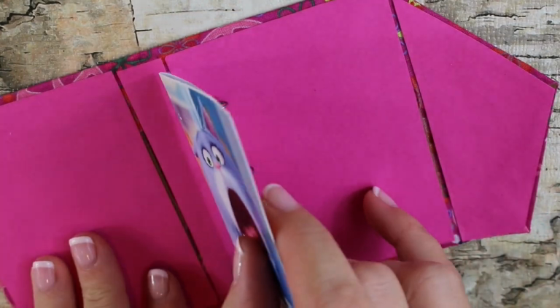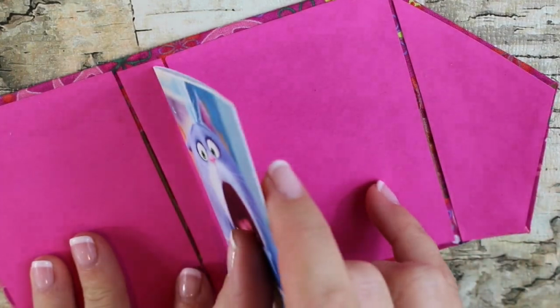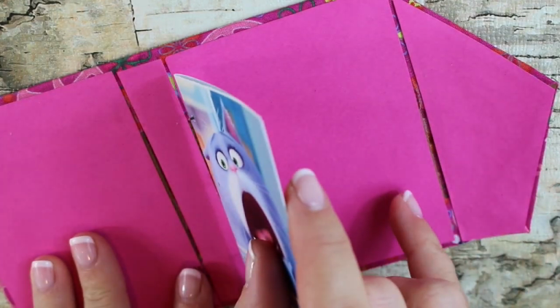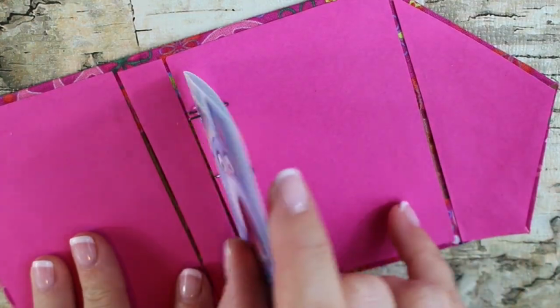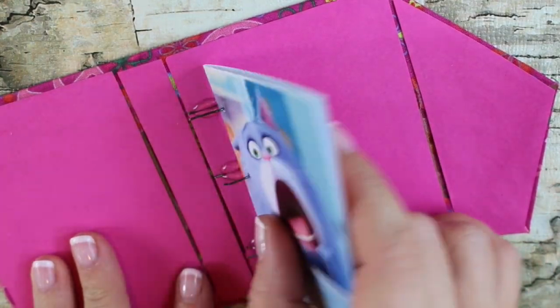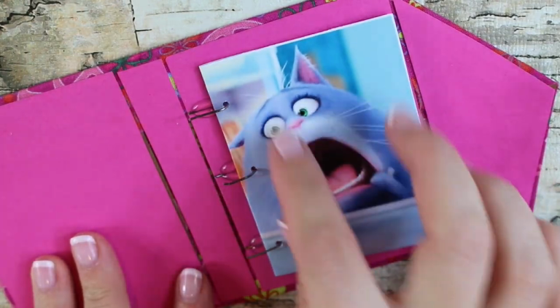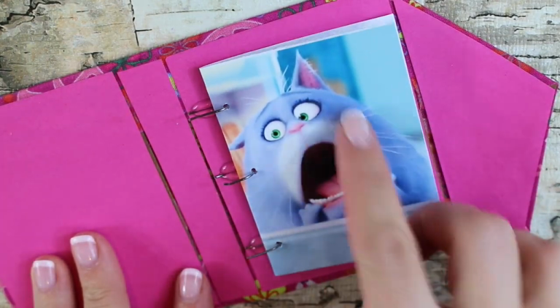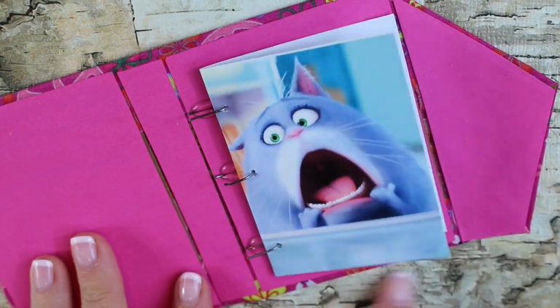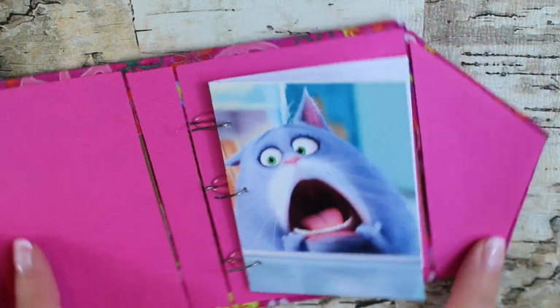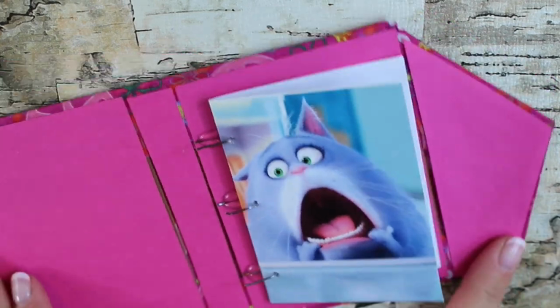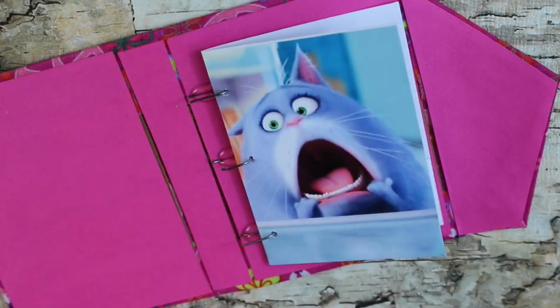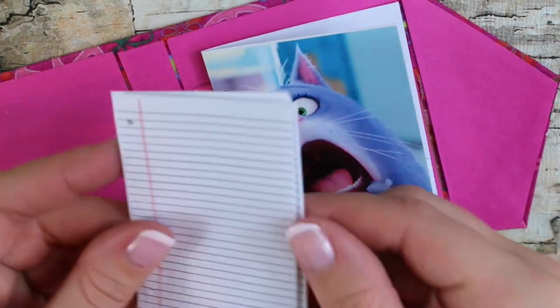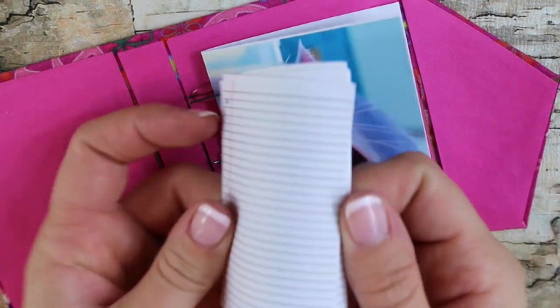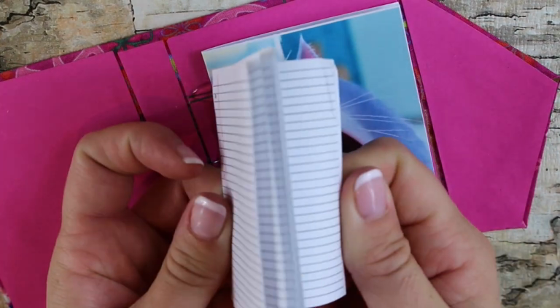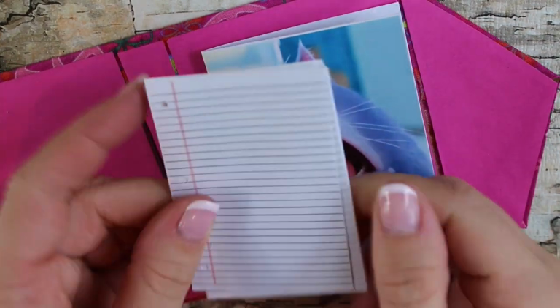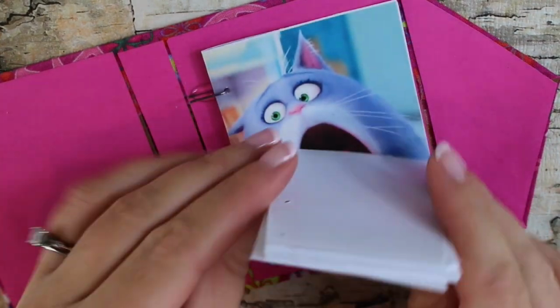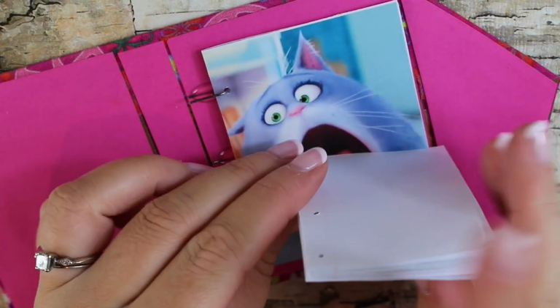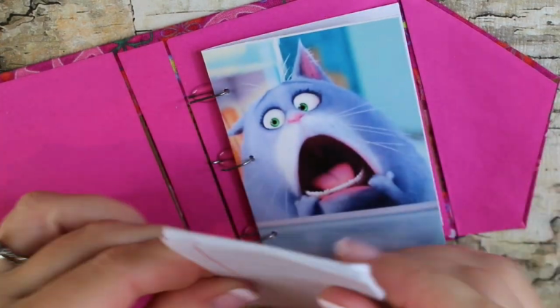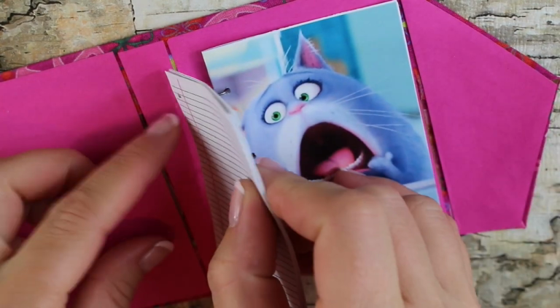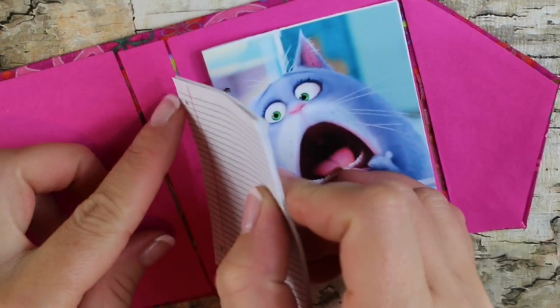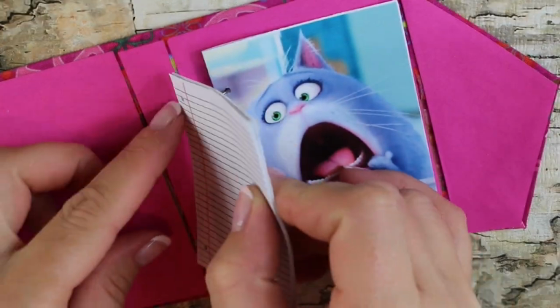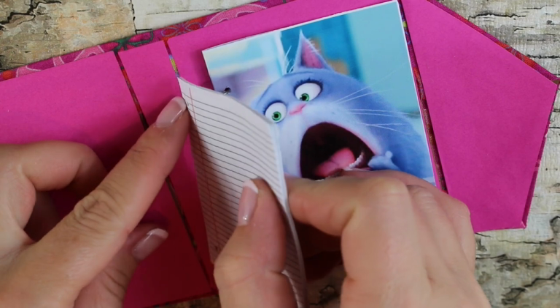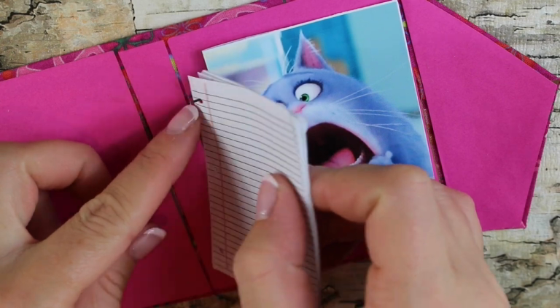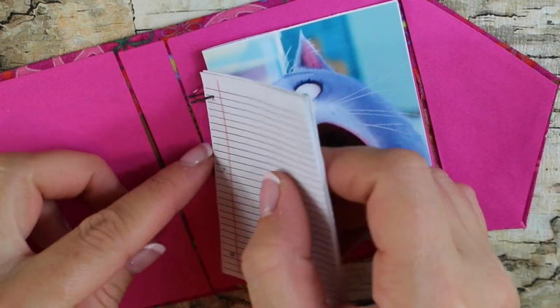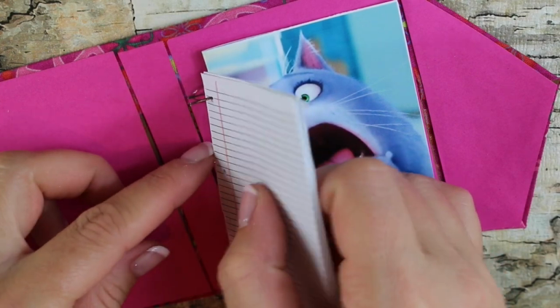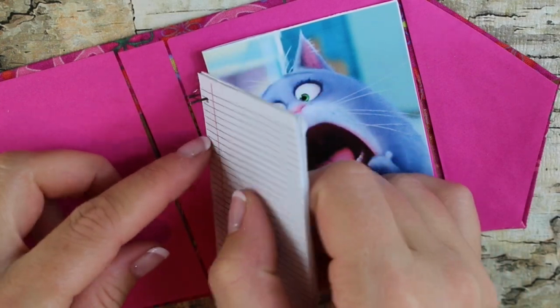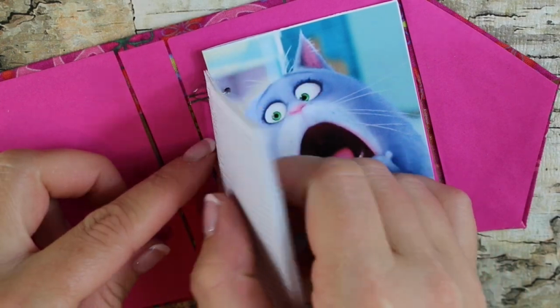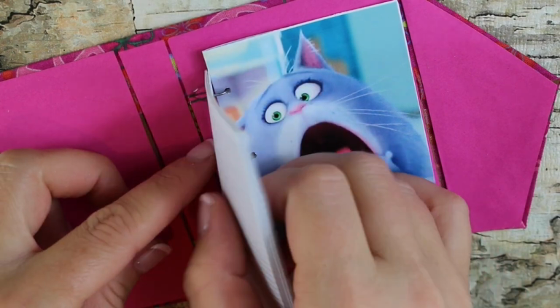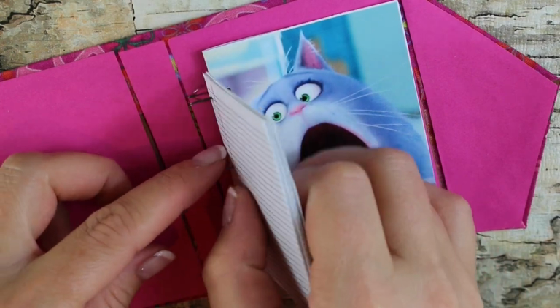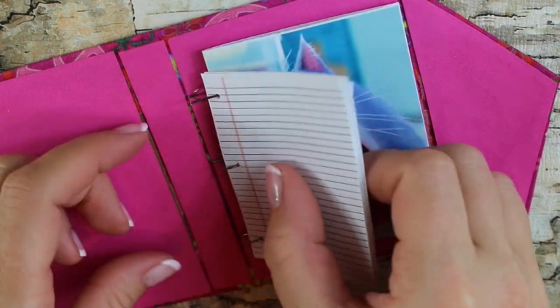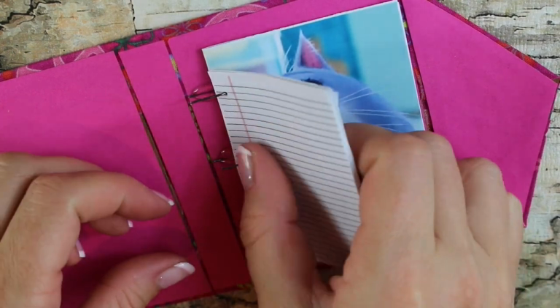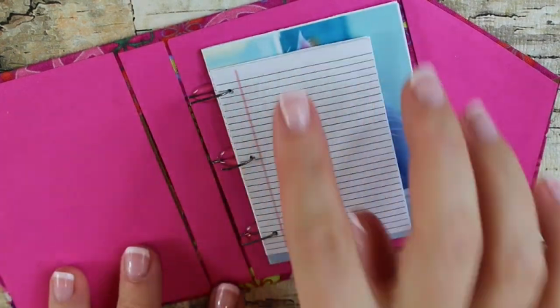So now you have folders, filler paper, and we also have divider templates on our blog. Just make sure you hole punch the papers and the folders in the same place so they're even in your binder.